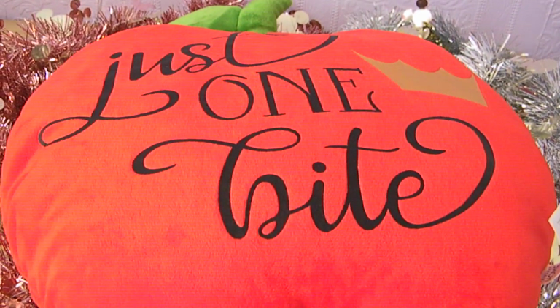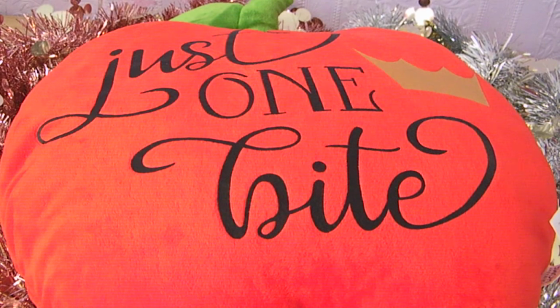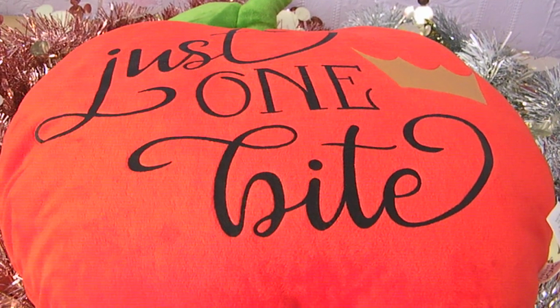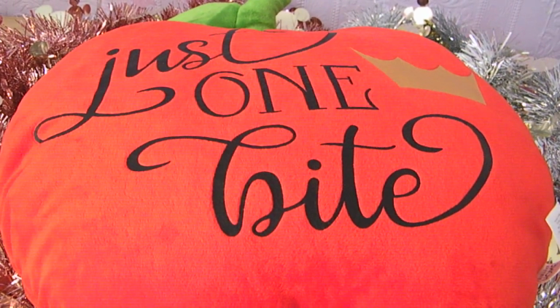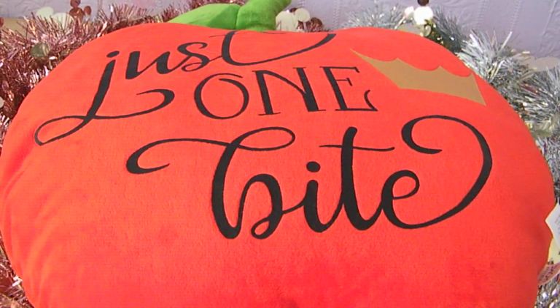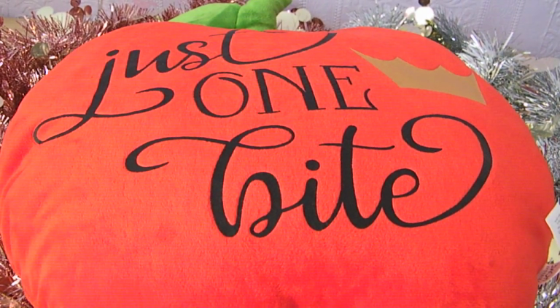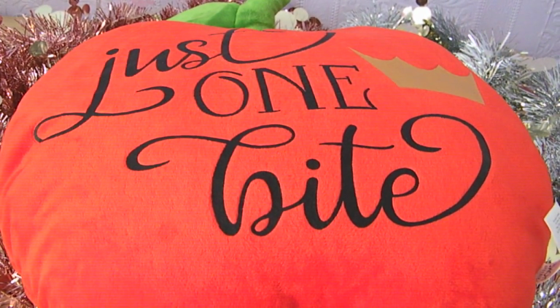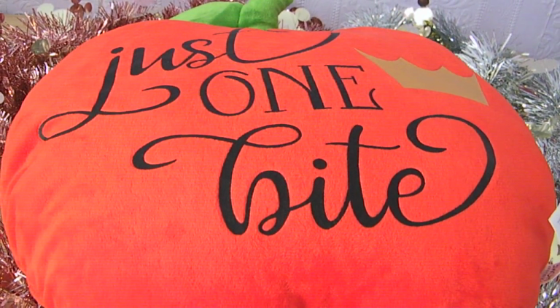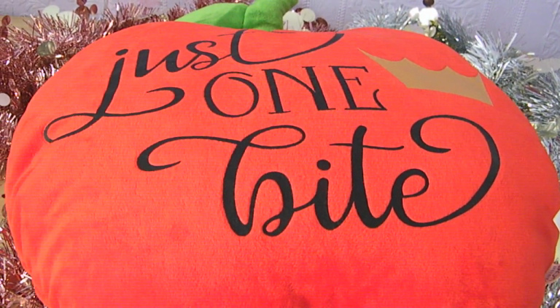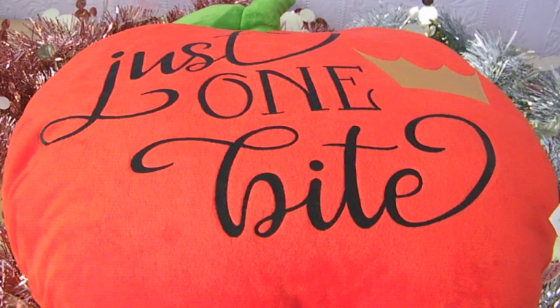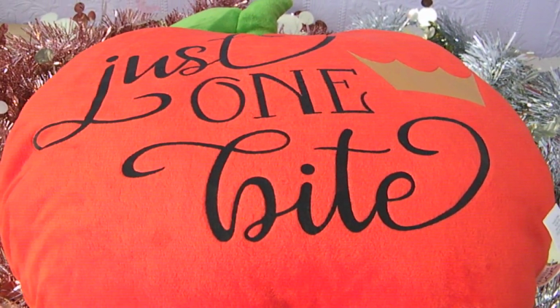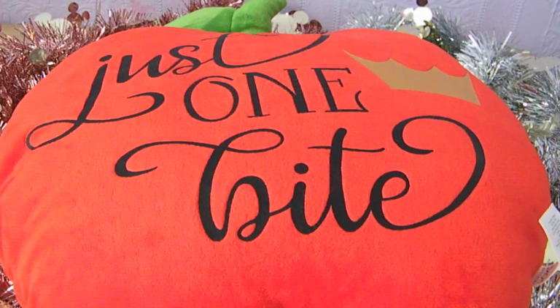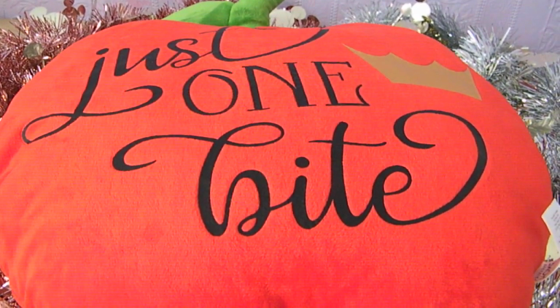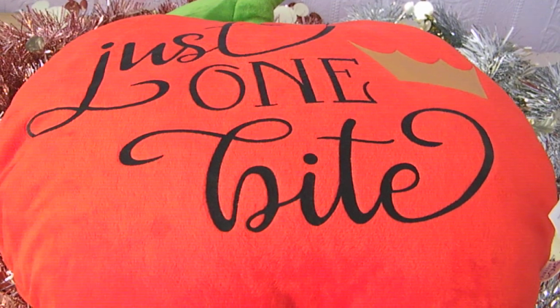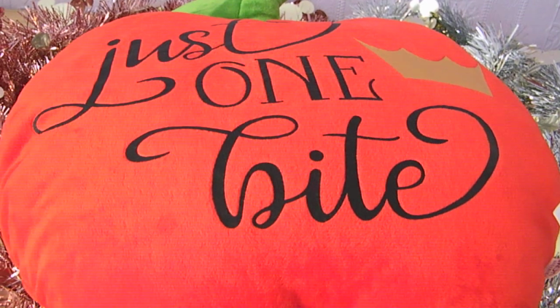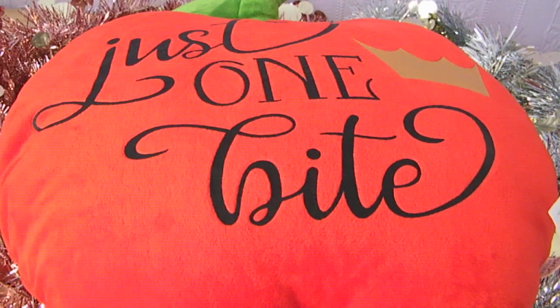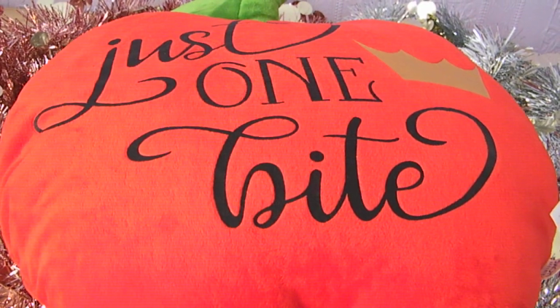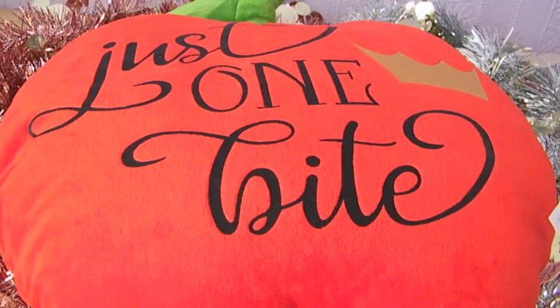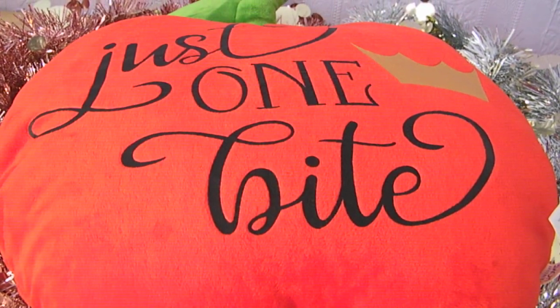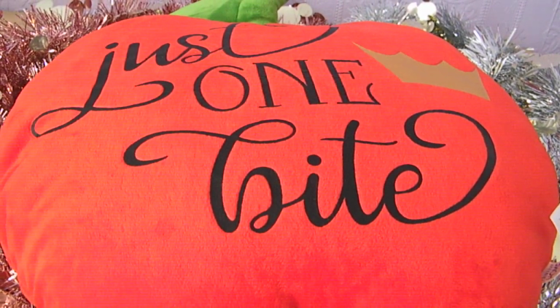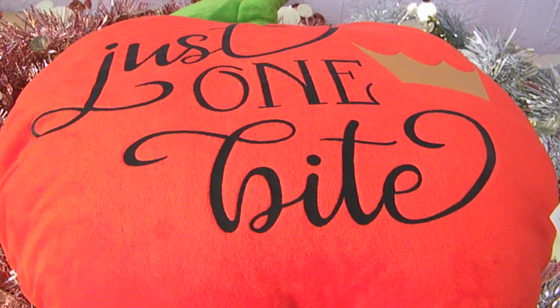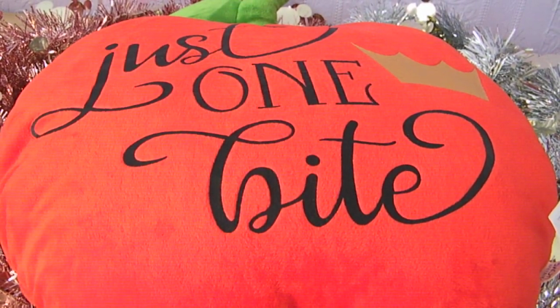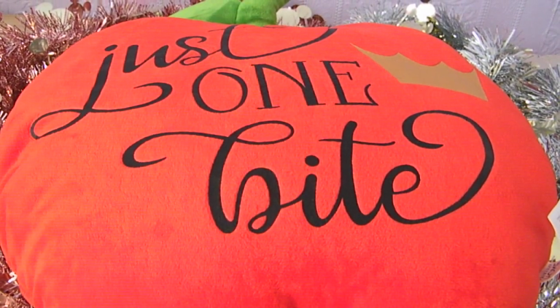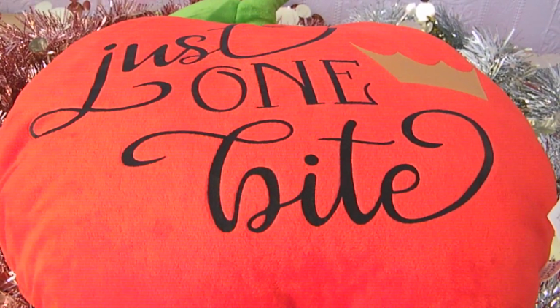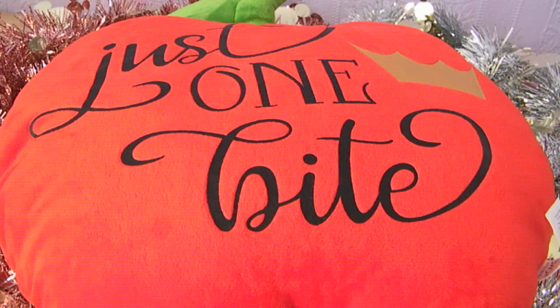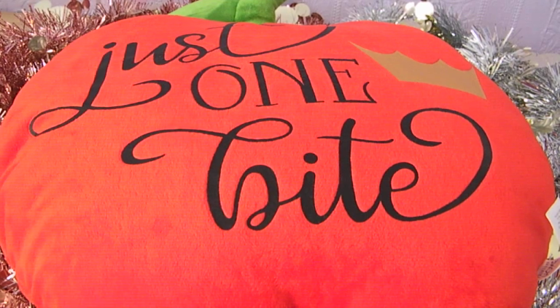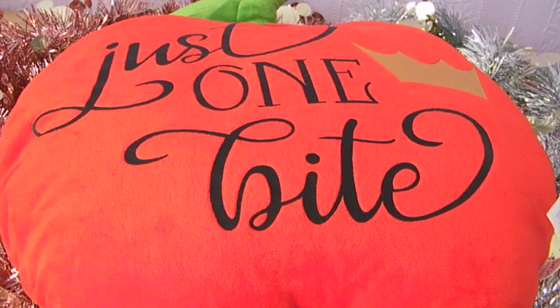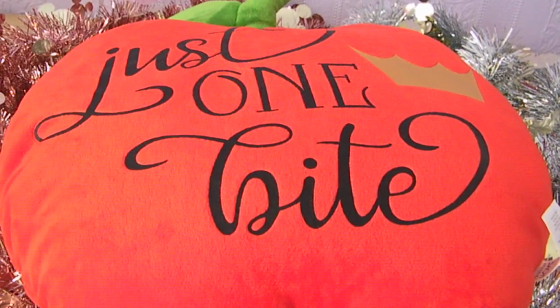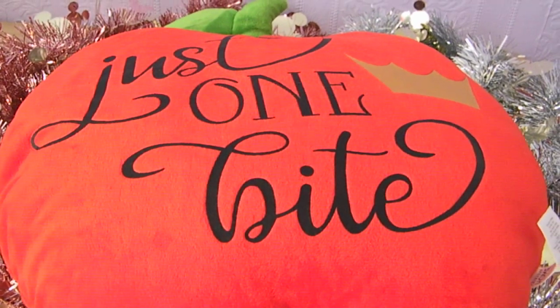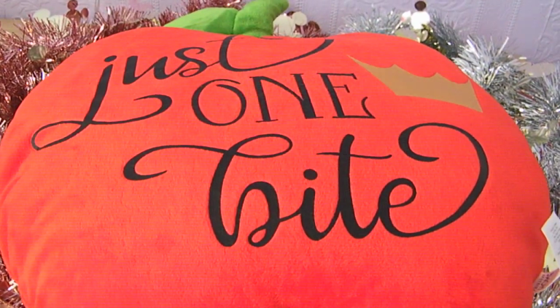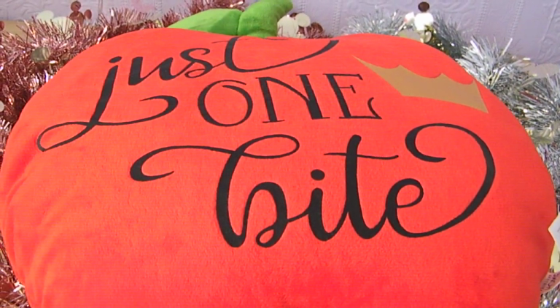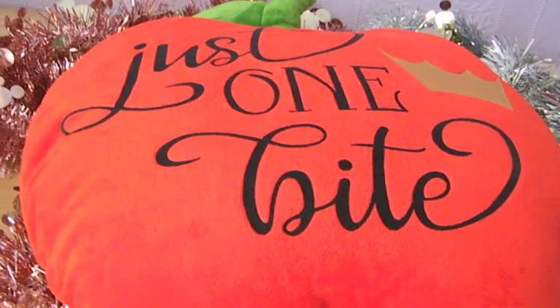I also bought some Harry Potter items as well, so they'll be featured in a separate video in case you want to watch those. I did also get a couple of Disney items from Amazon and the Disney Store, so I'll pop them at the end of the video.